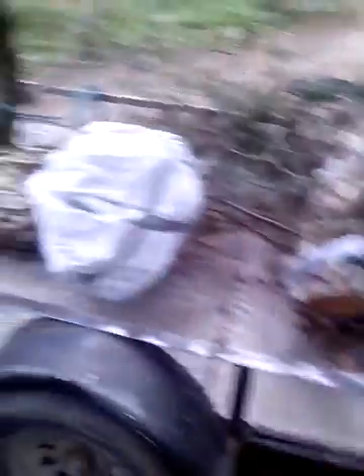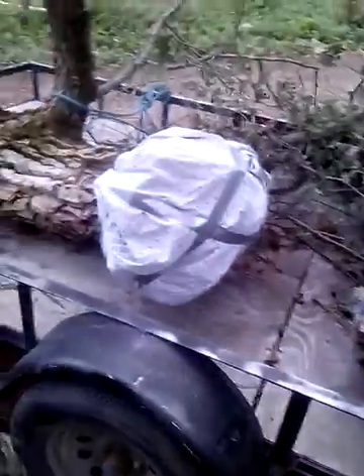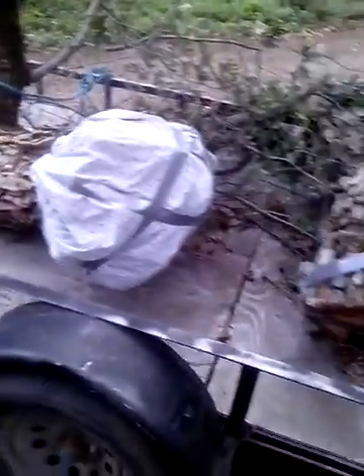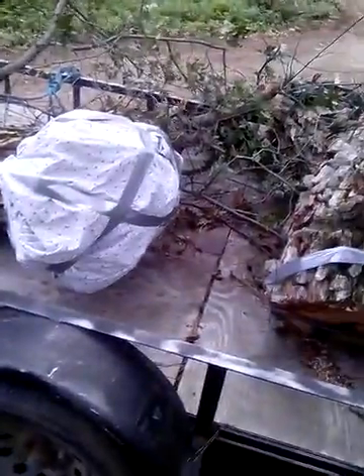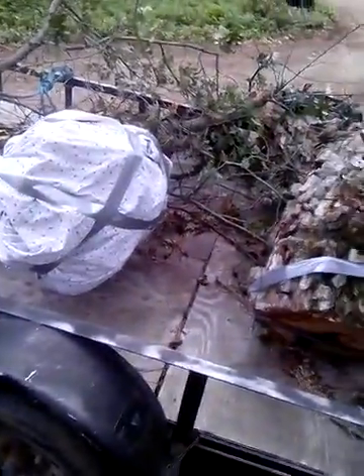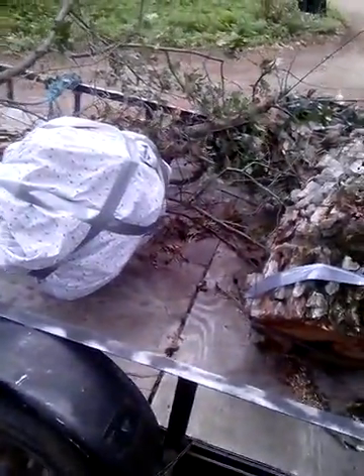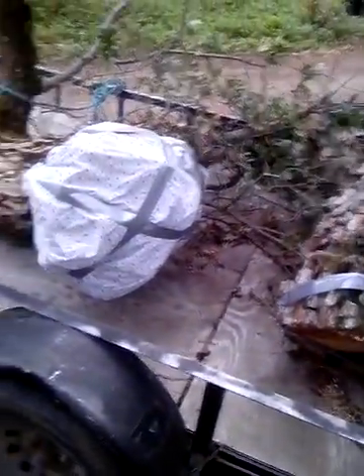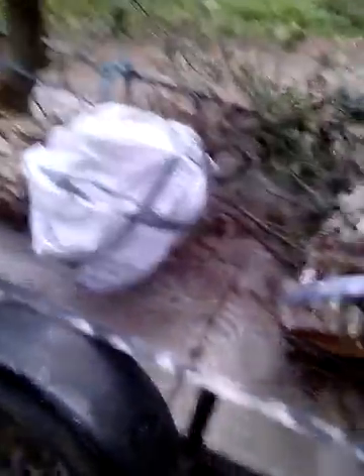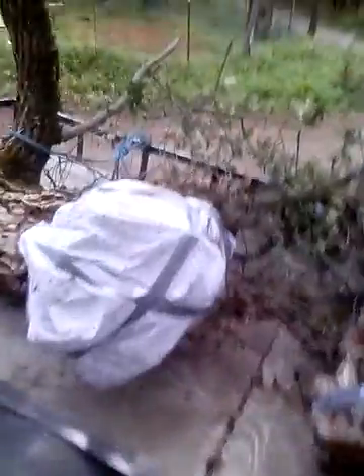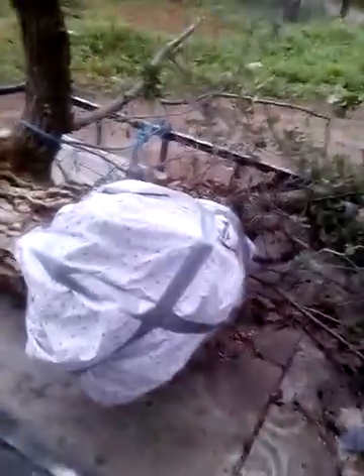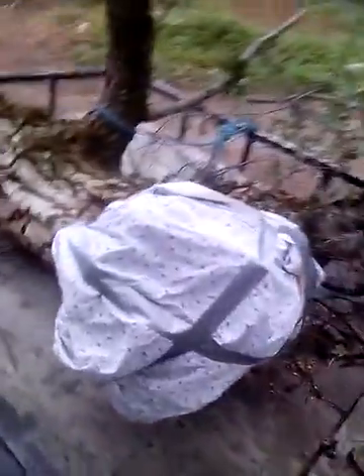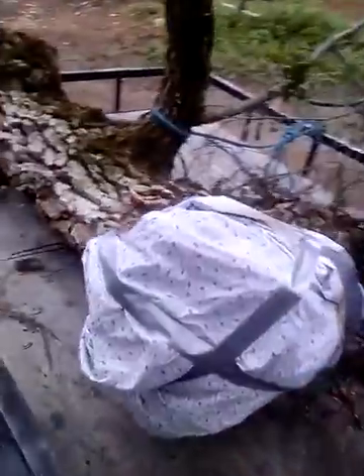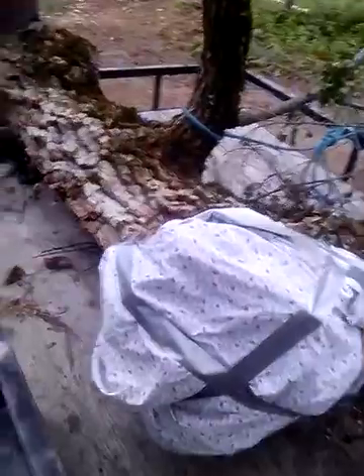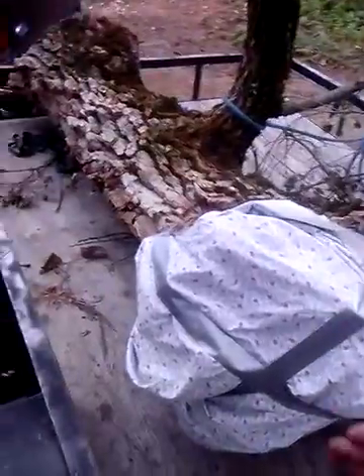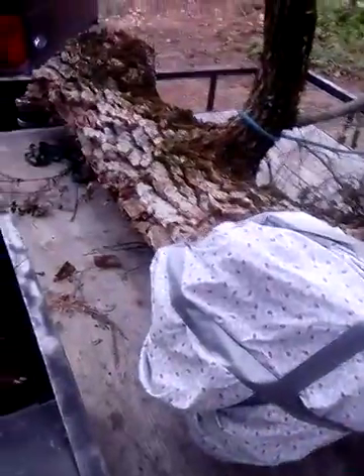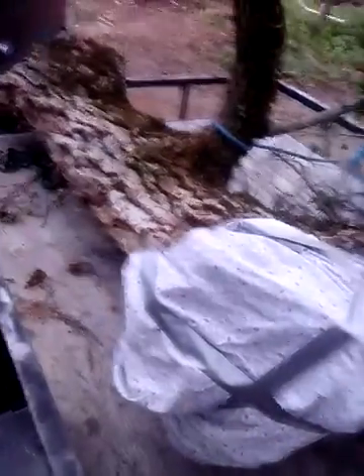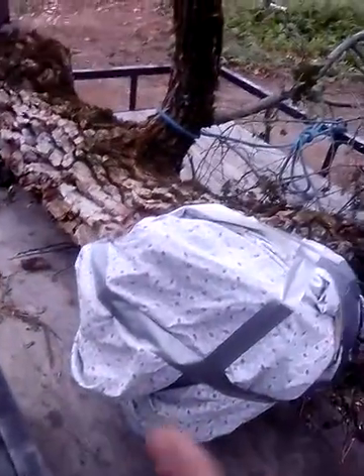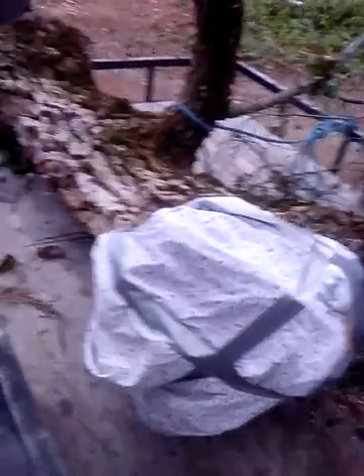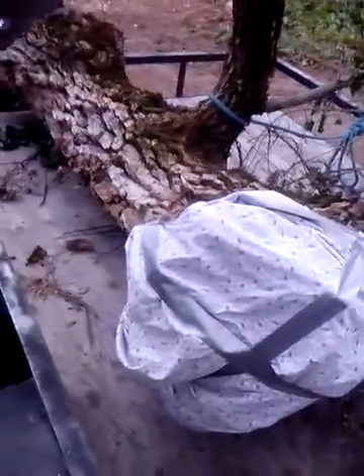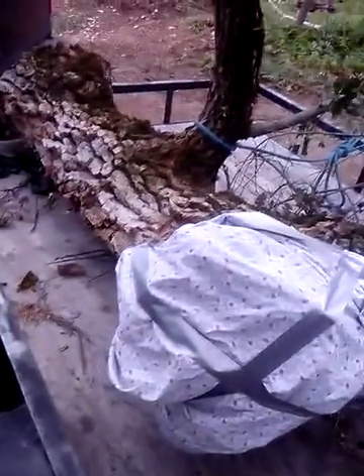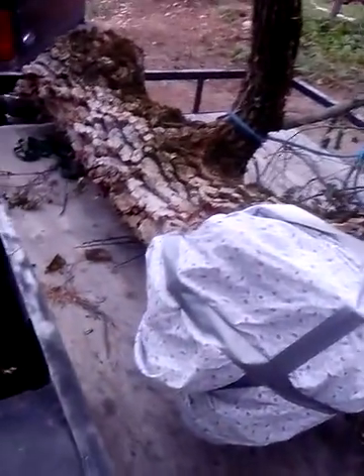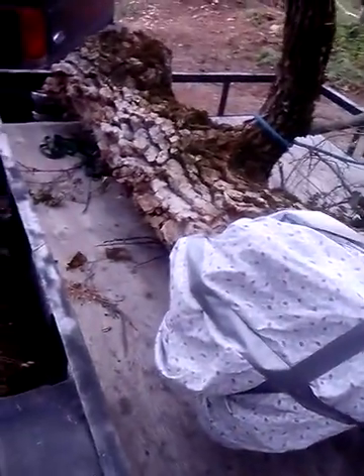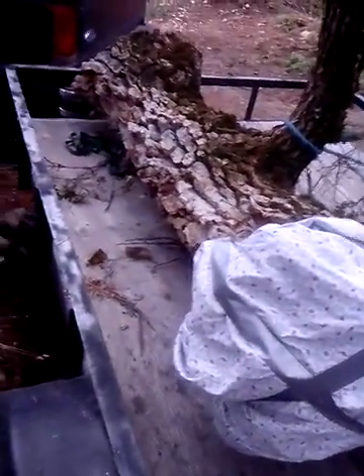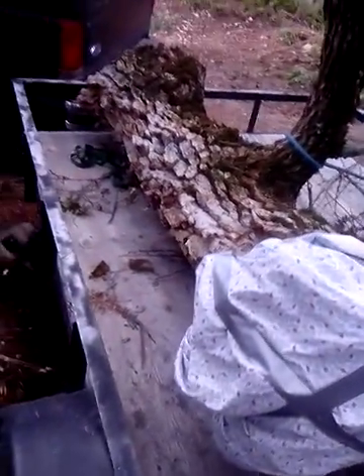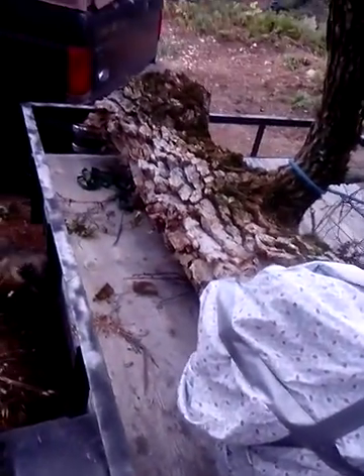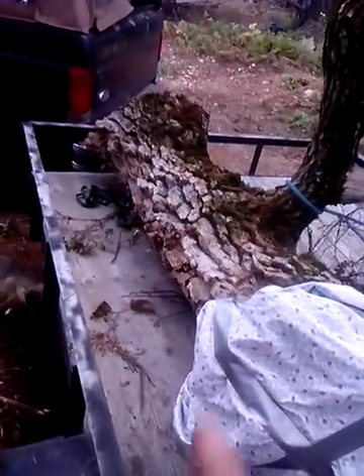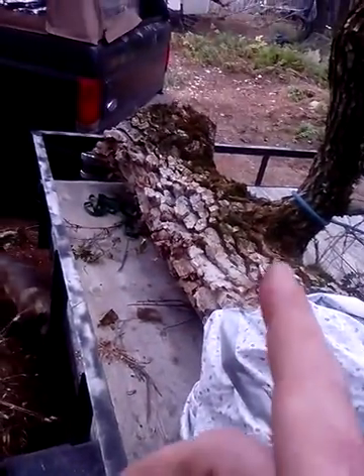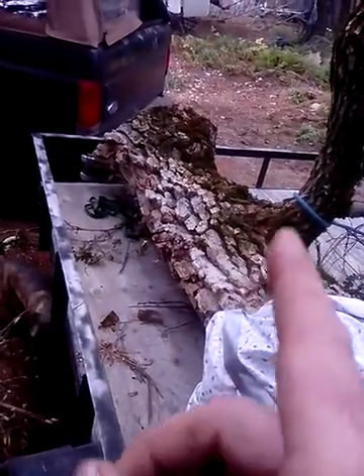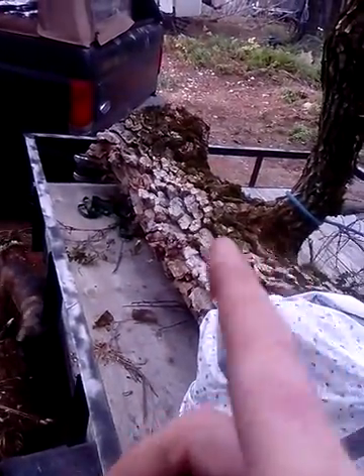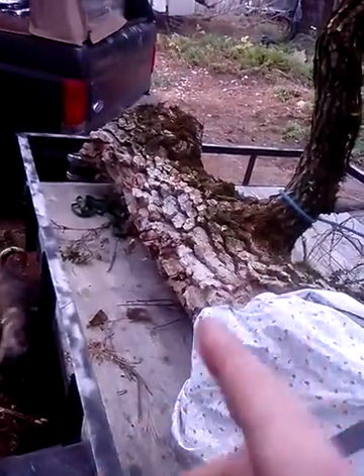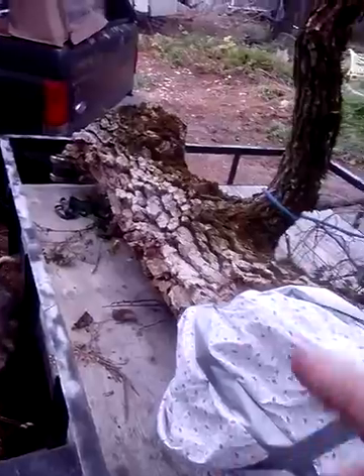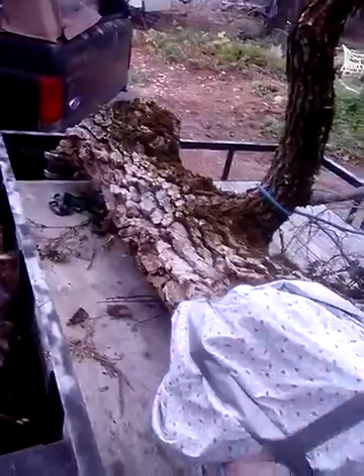I guess I'm going to cut the face of this flat and put a piece of plywood on there, drill a hole in it for the hive entrance, and then find the end of it.